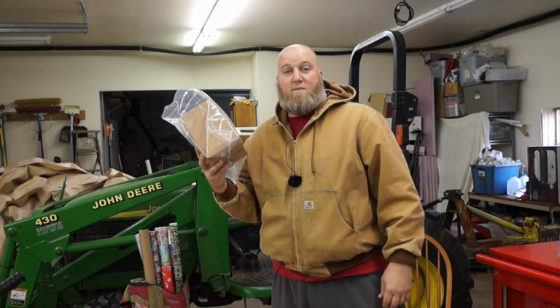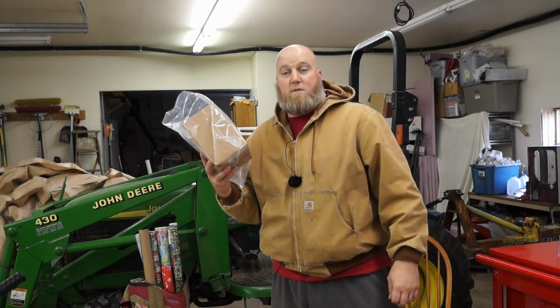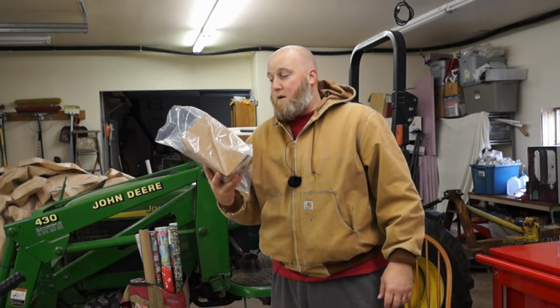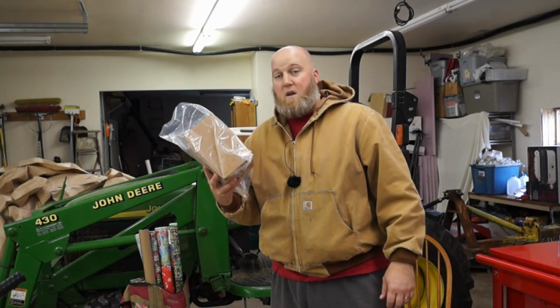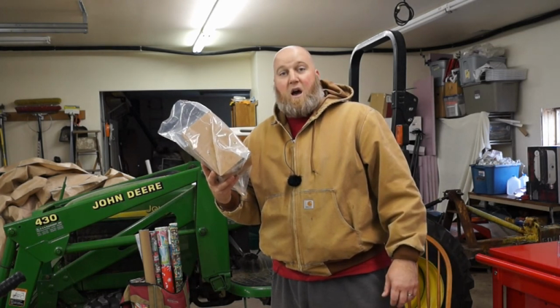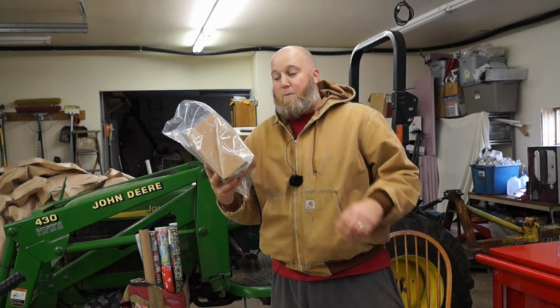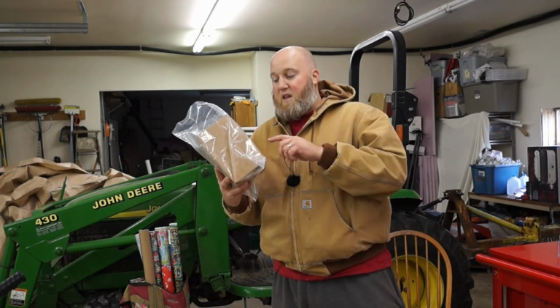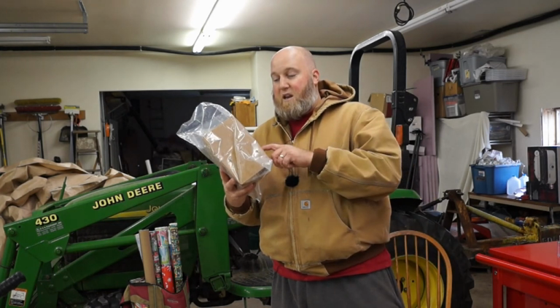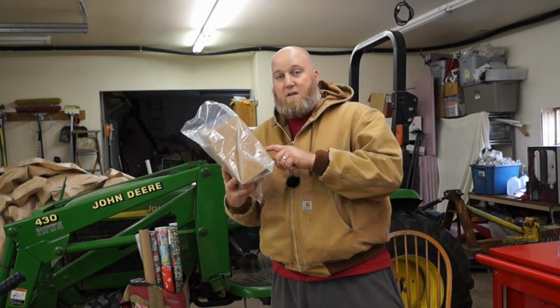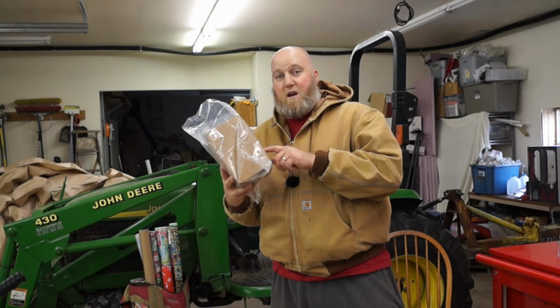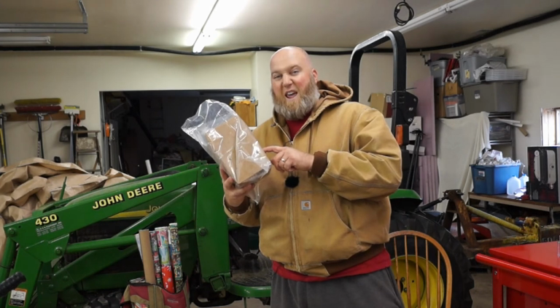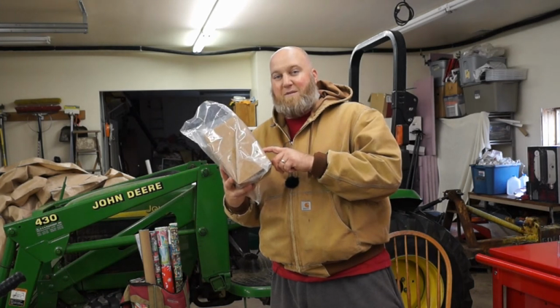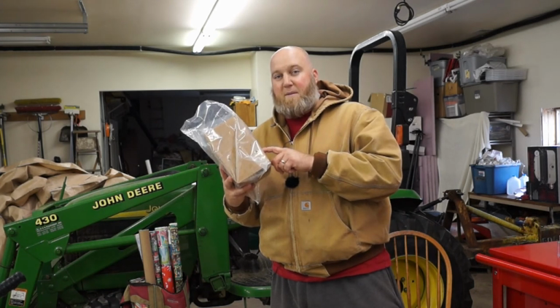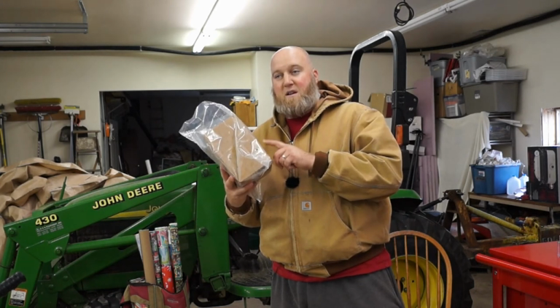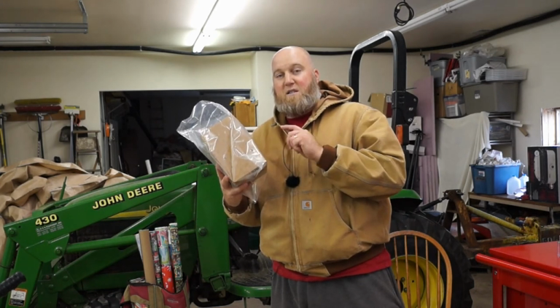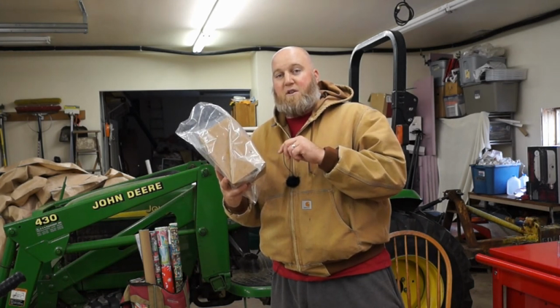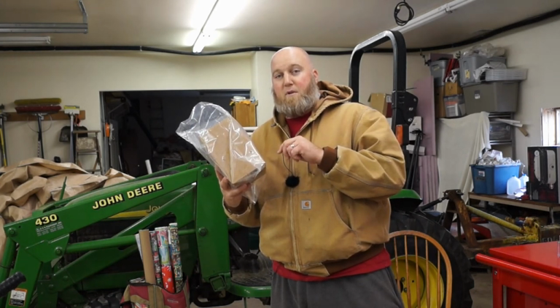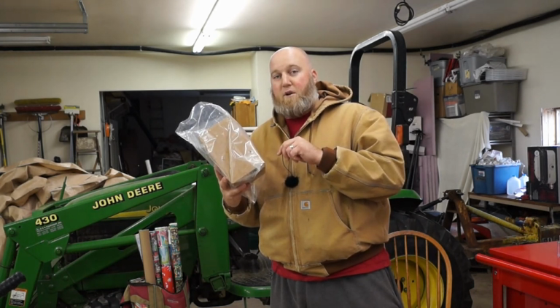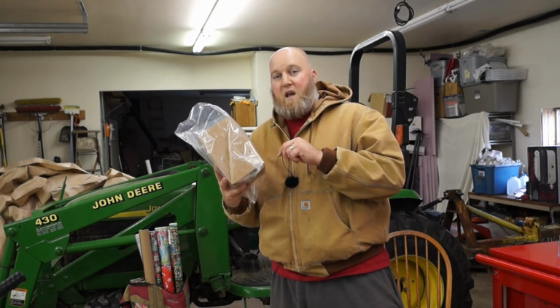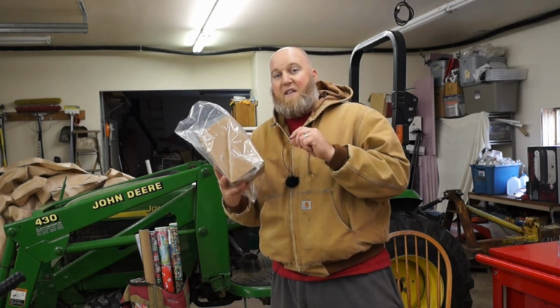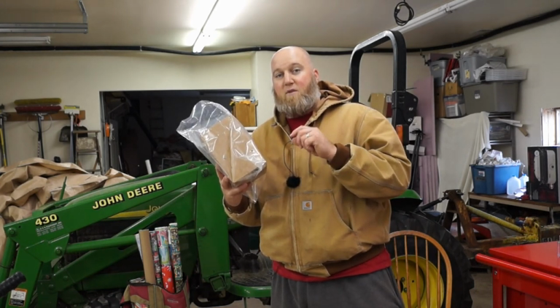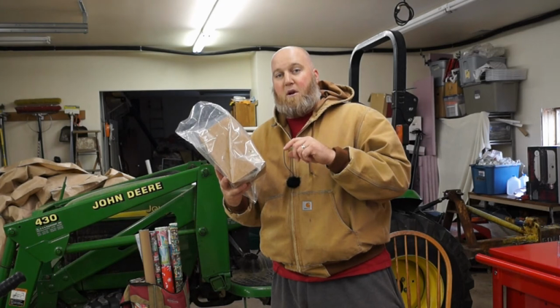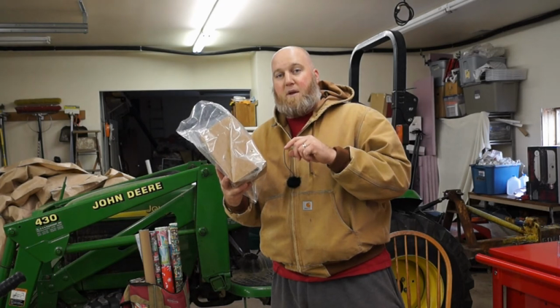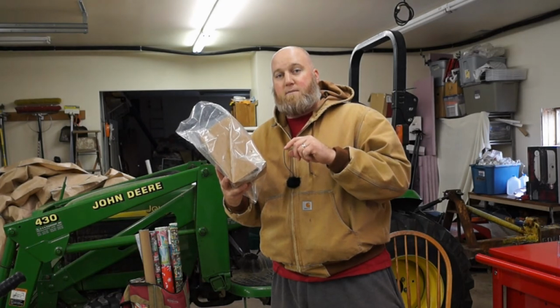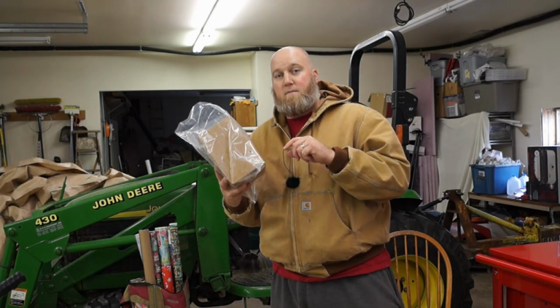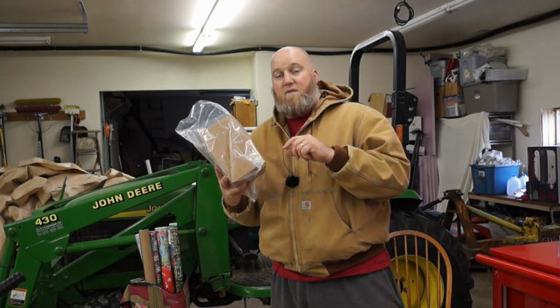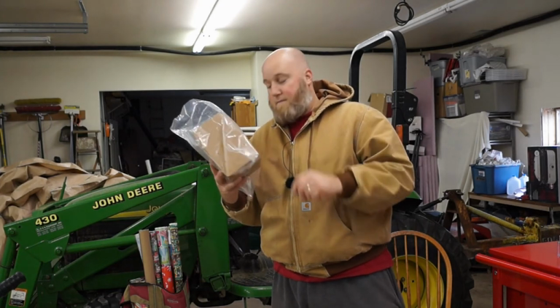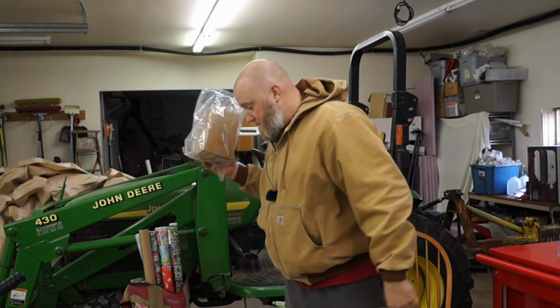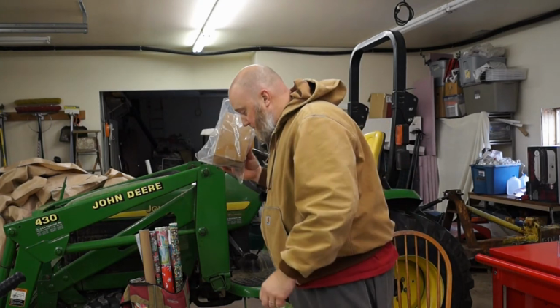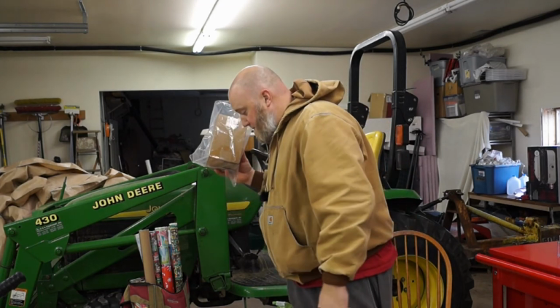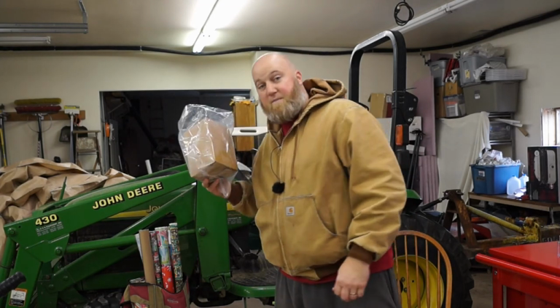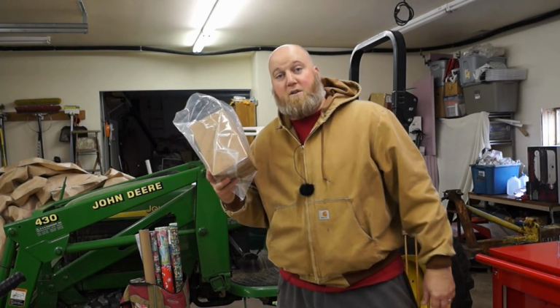In a week we're supposed to have mushrooms. I'll put the kit name from Amazon down in the description below if you're interested, and then I will give you periodic updates. Thanks for watching.